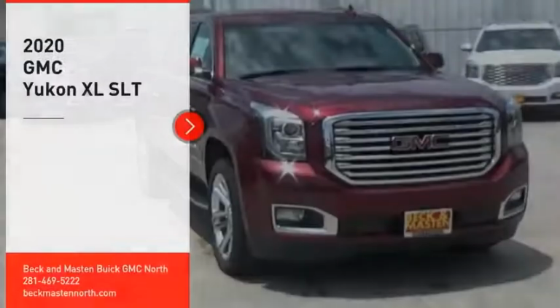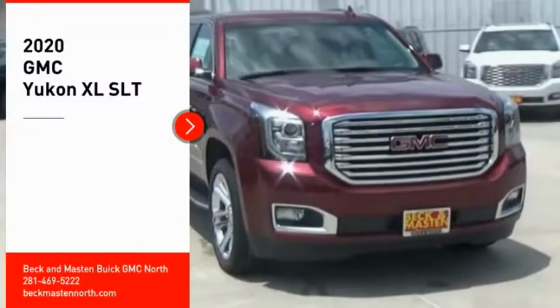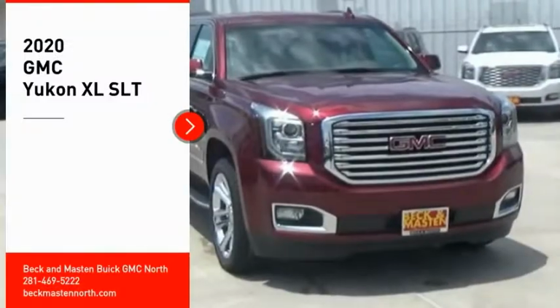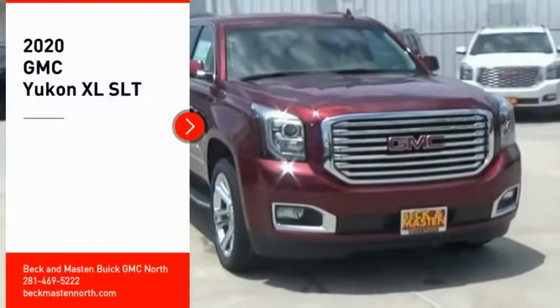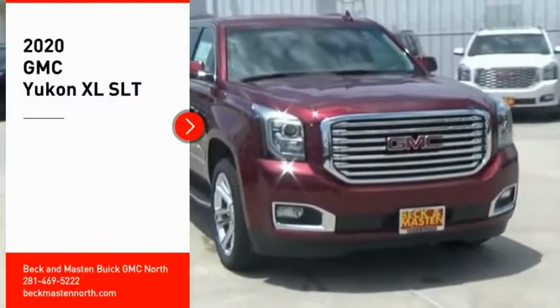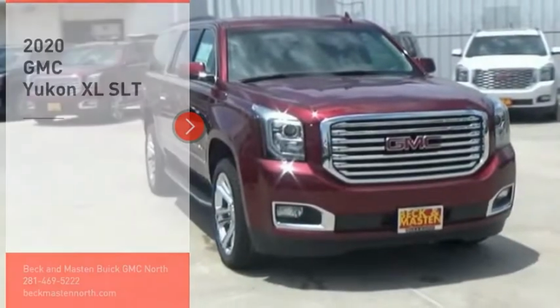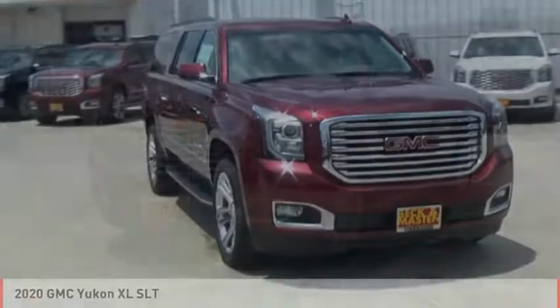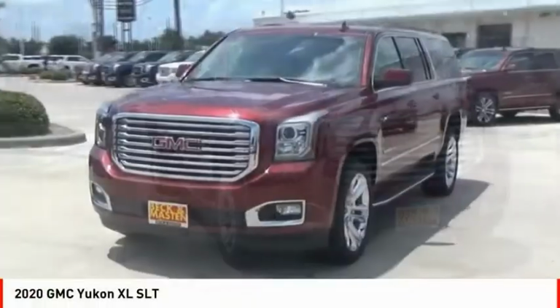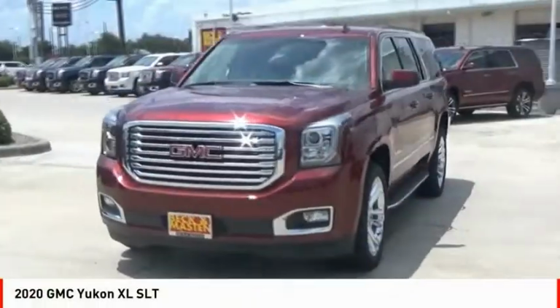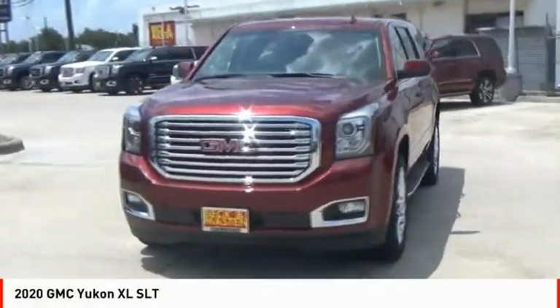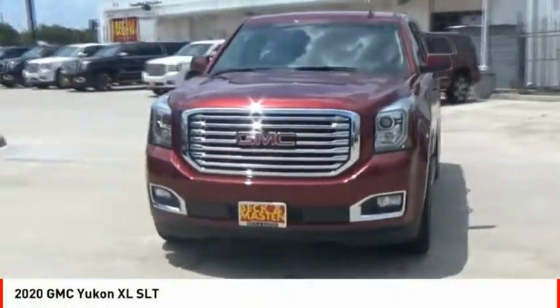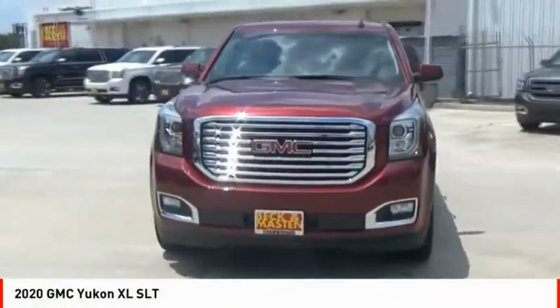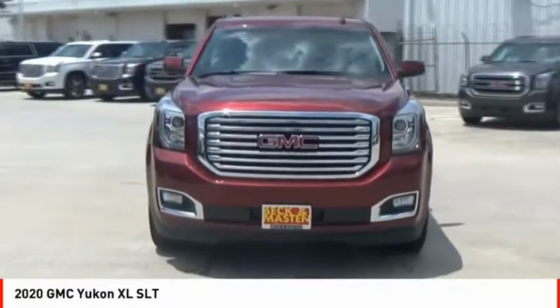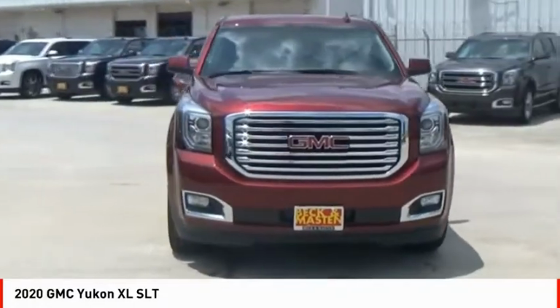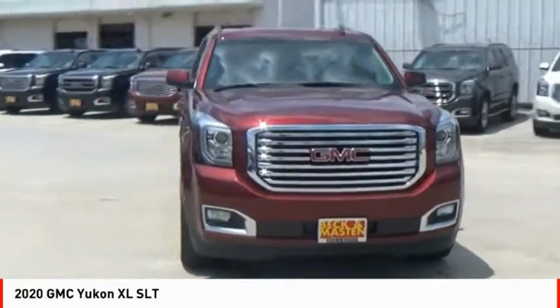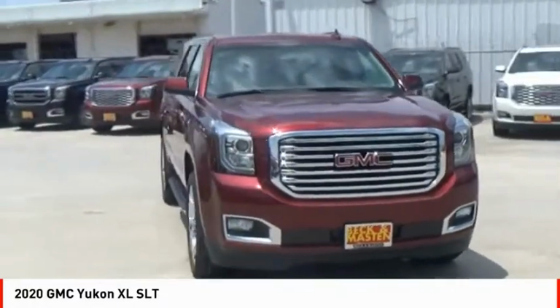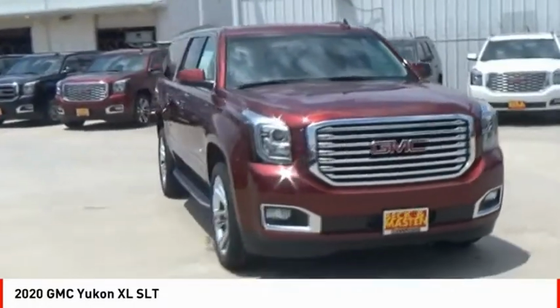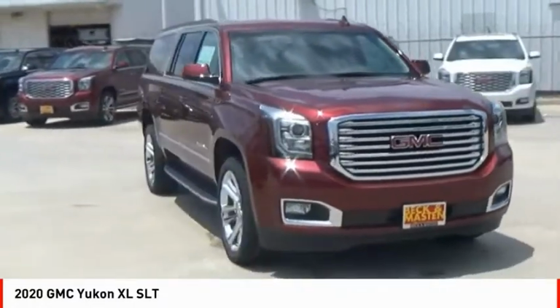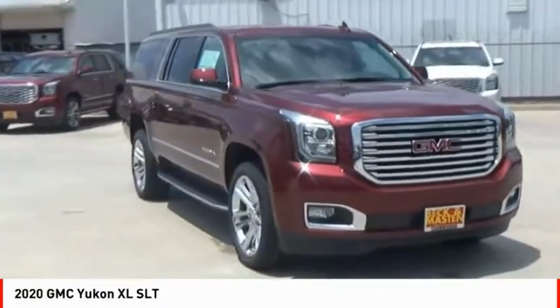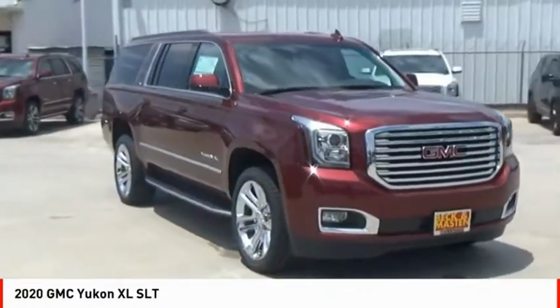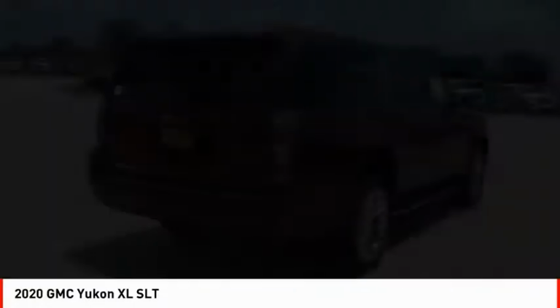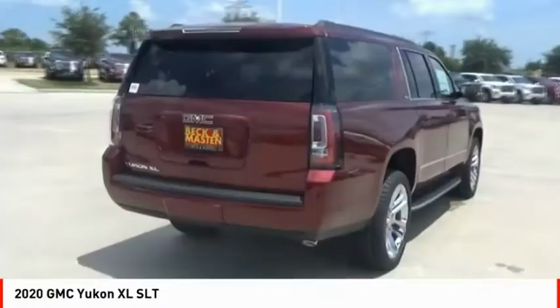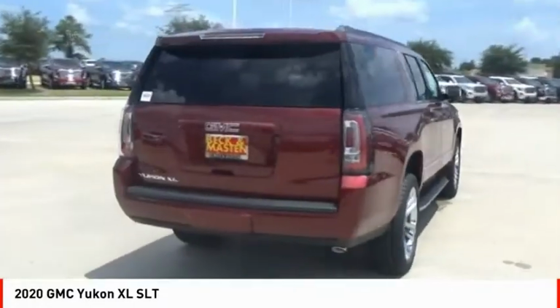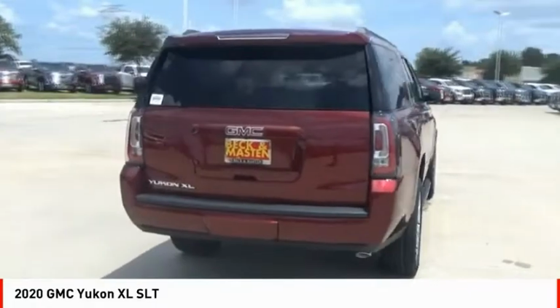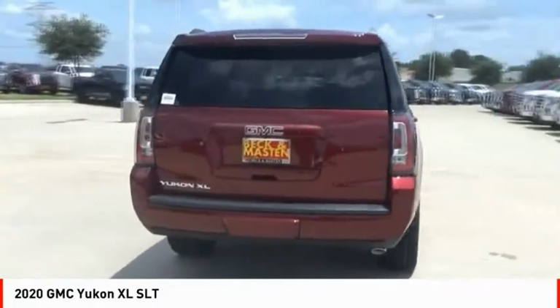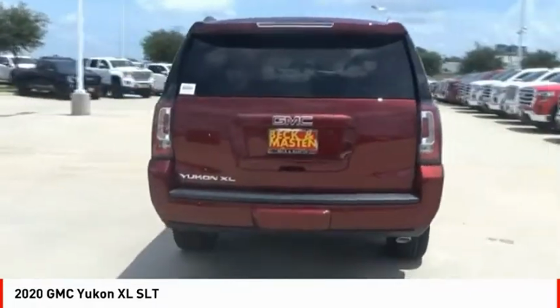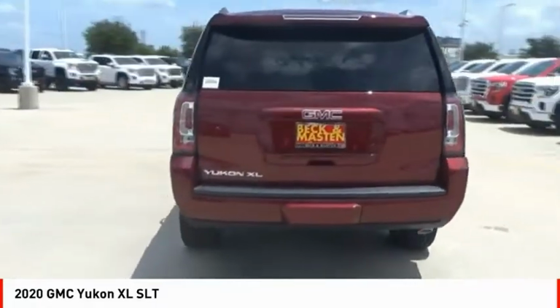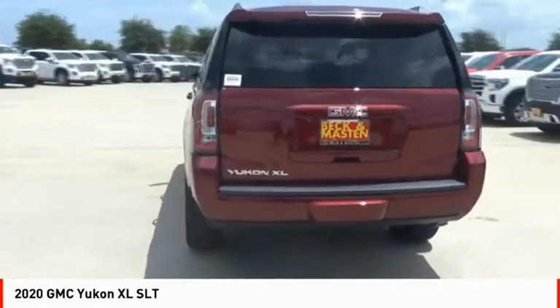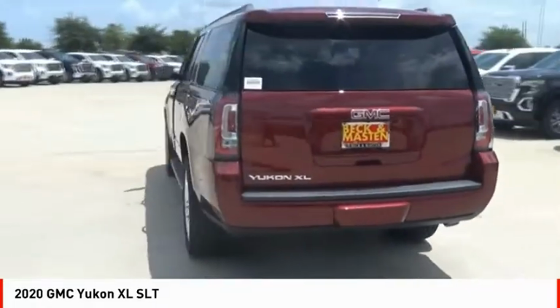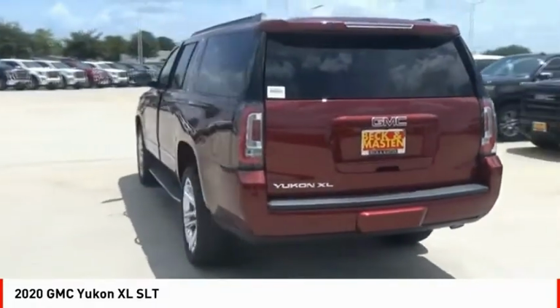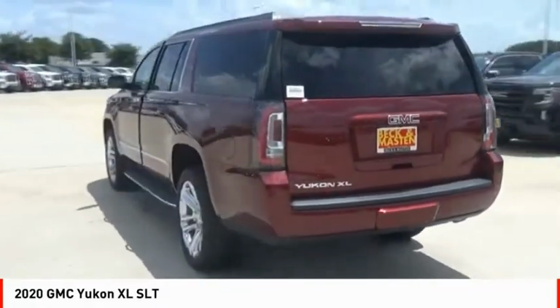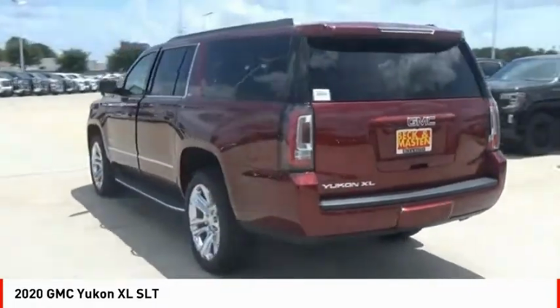Take a ride in the 2020 Yukon XL. GMC Yukon XL is a great choice for families who need a full-size SUV with maximum seating. The looks don't hurt either. Here are some of this vehicle's great options.